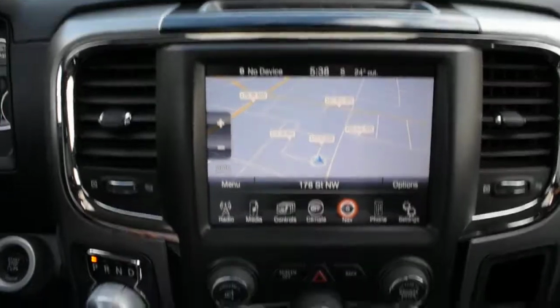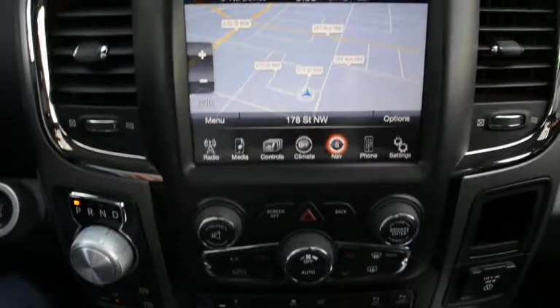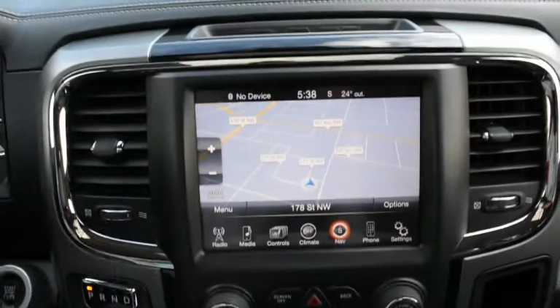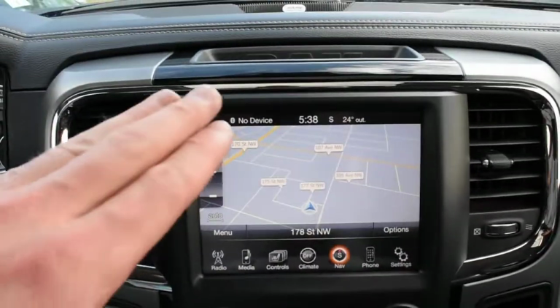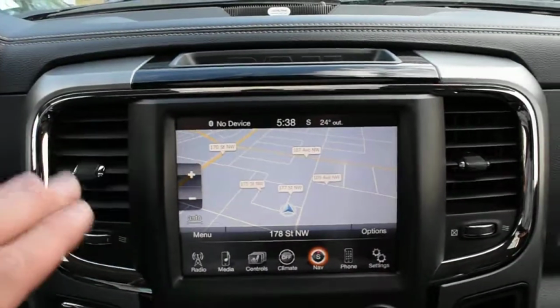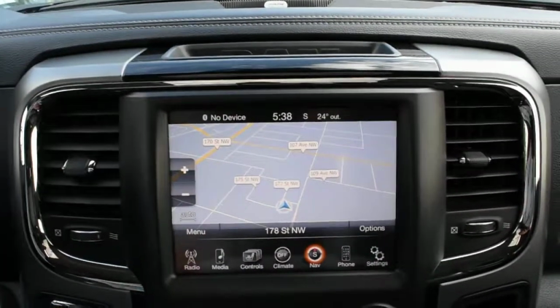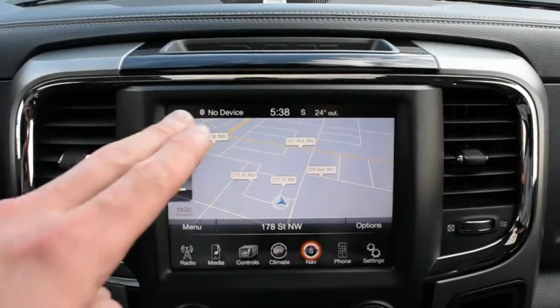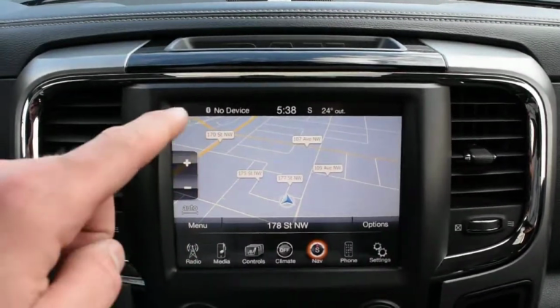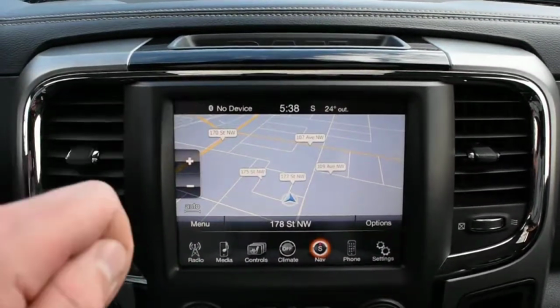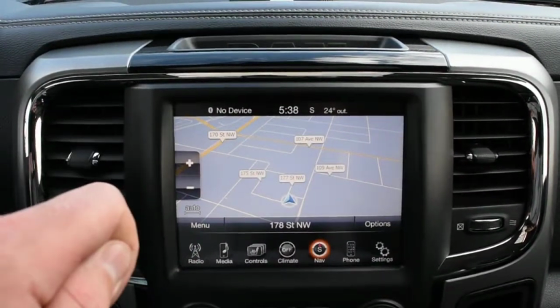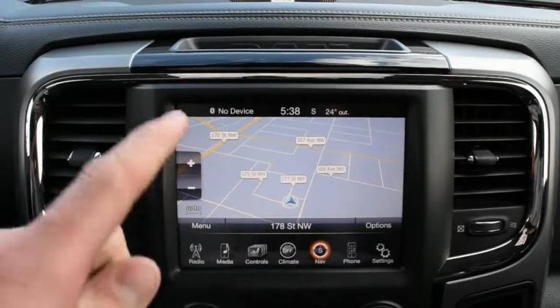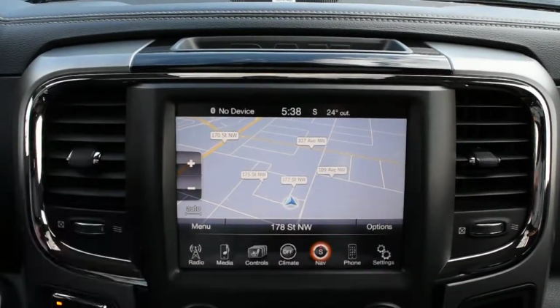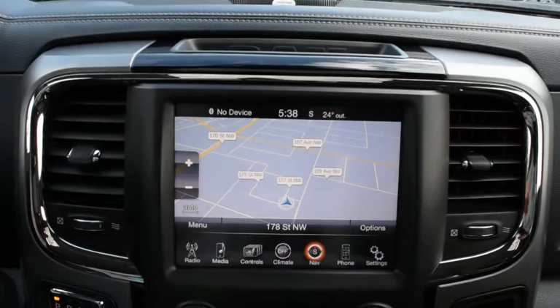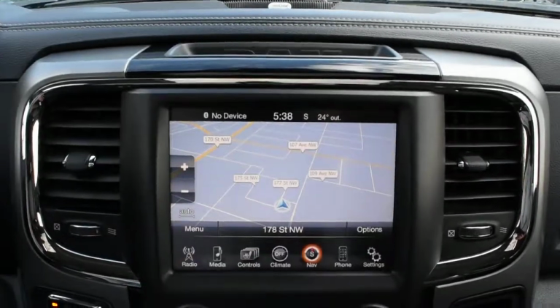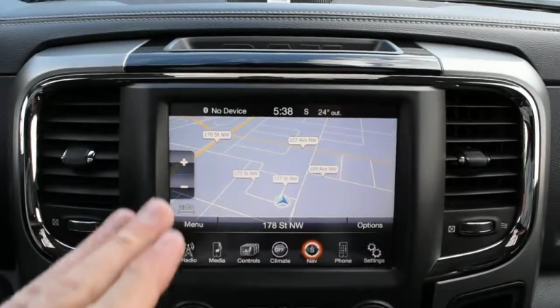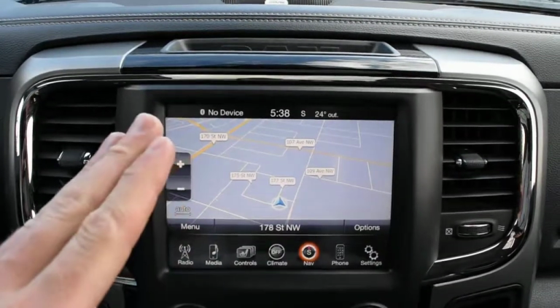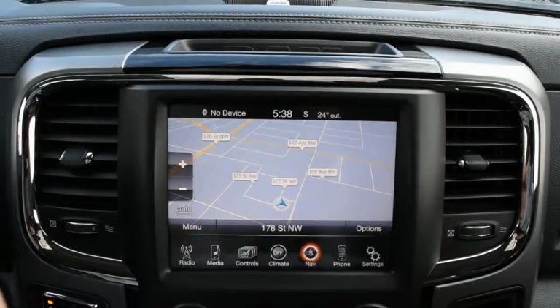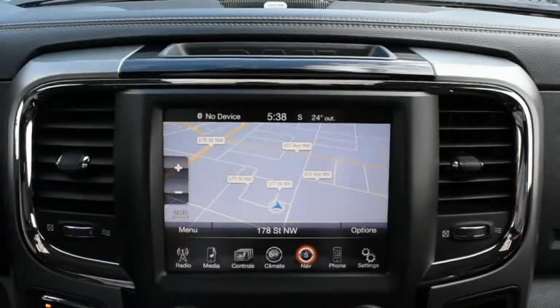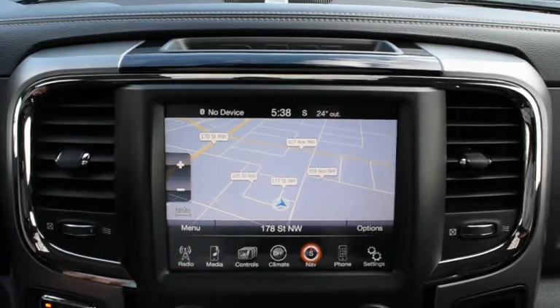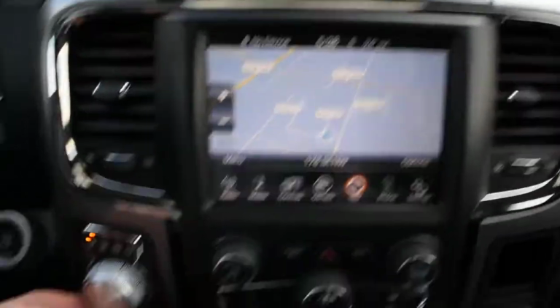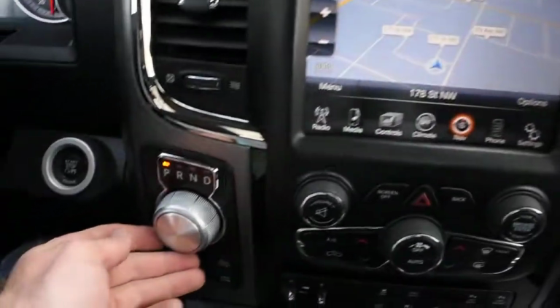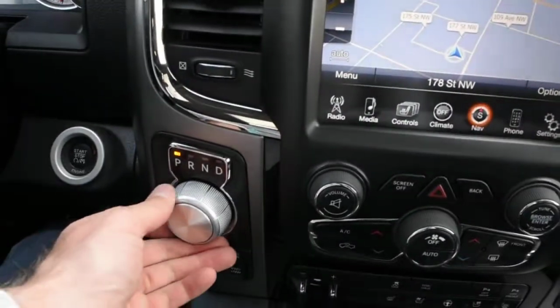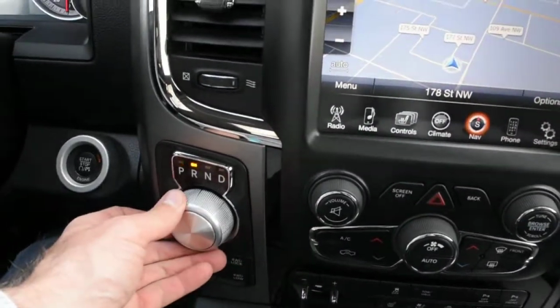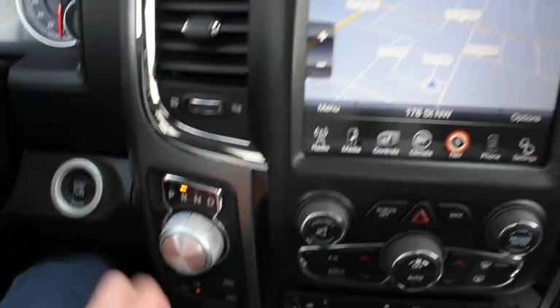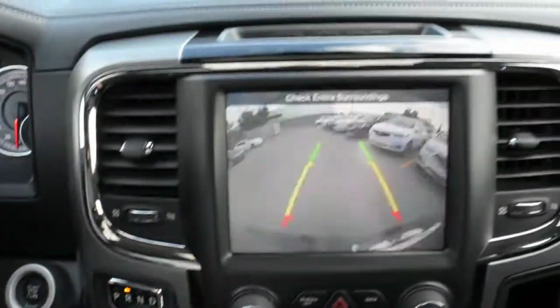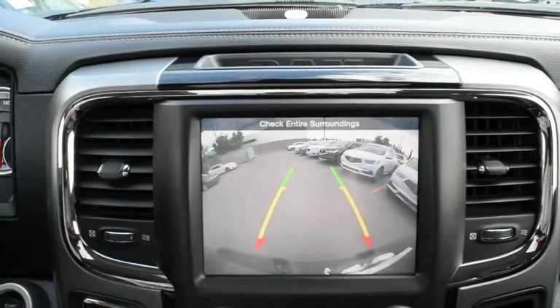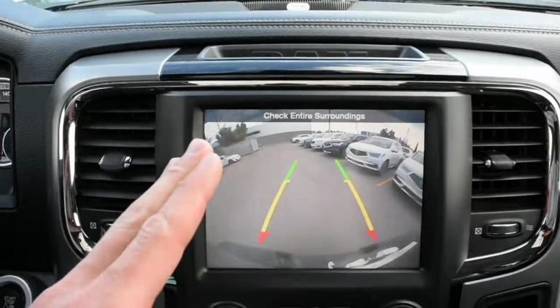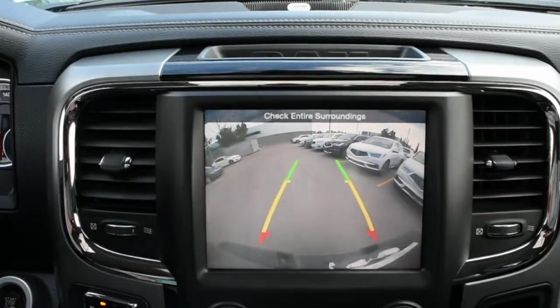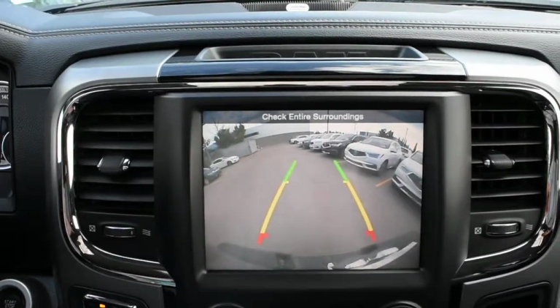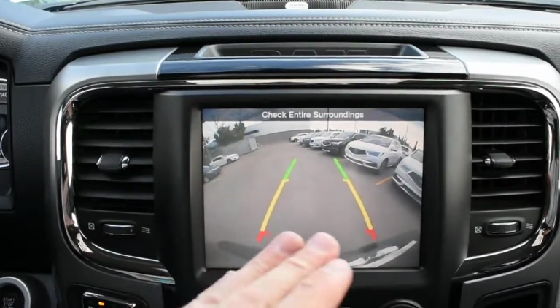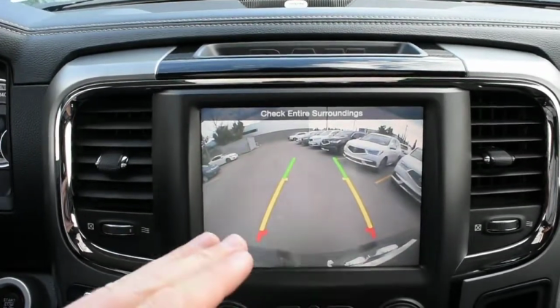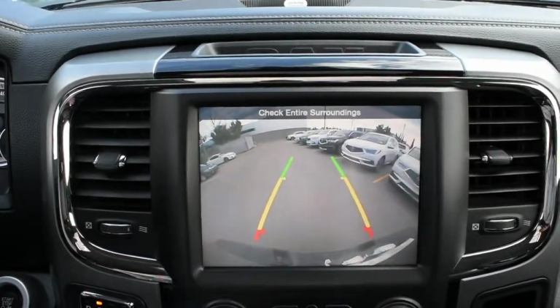For your entertainment system it is offered in an 8.4-inch touchscreen display. You do have your Dodge navigation system. Flipping this into reverse, you do have your integrated rear view camera offering guidelines.